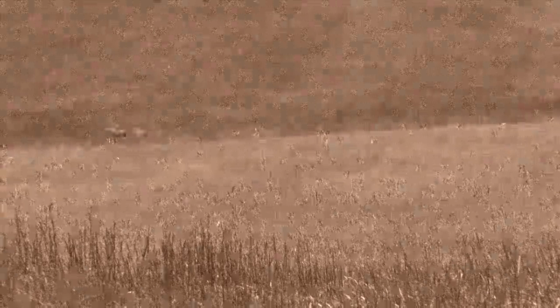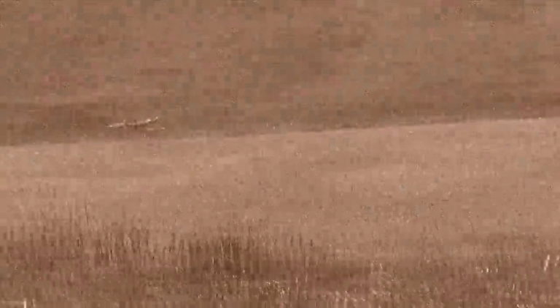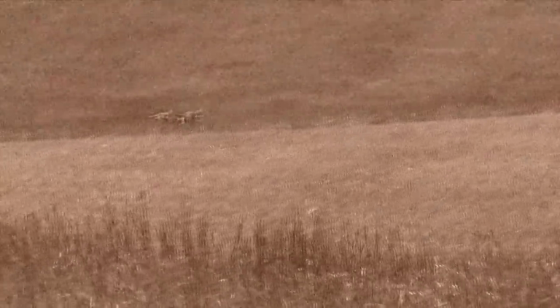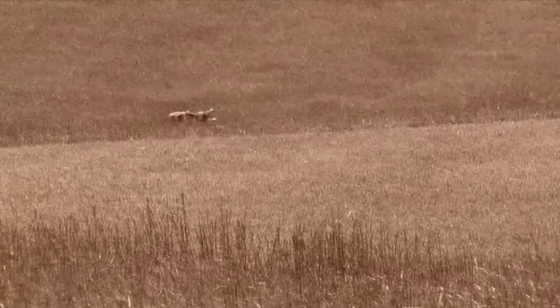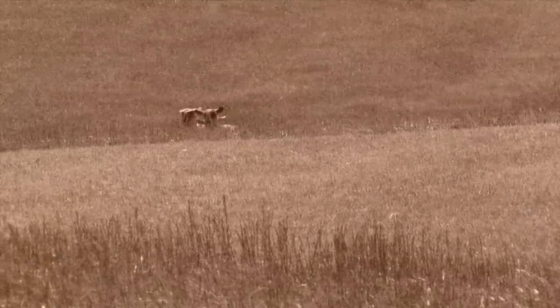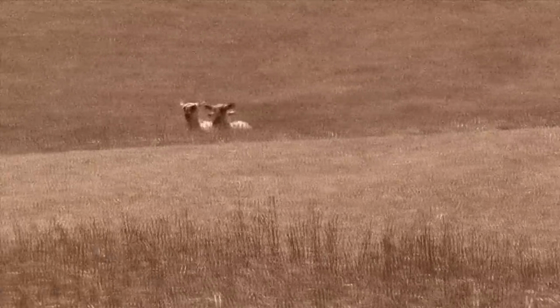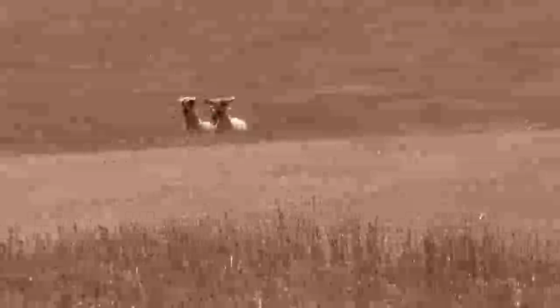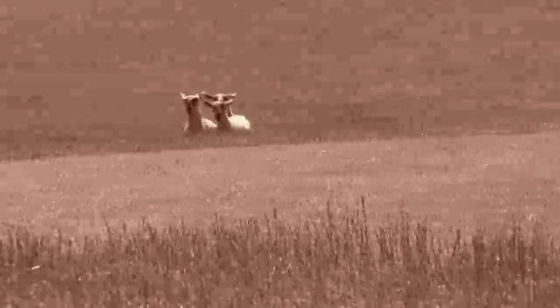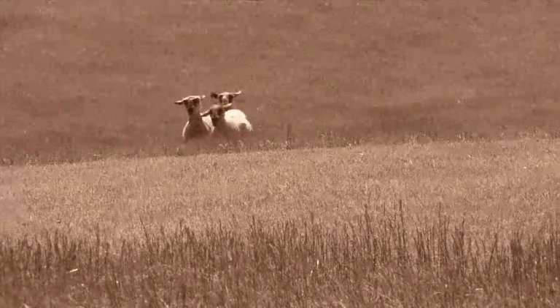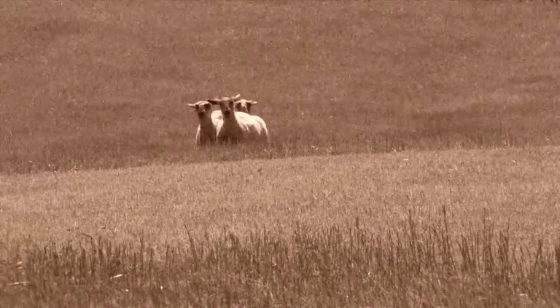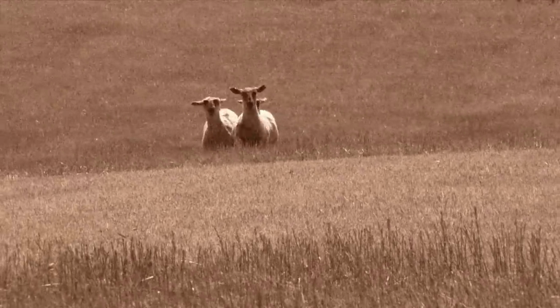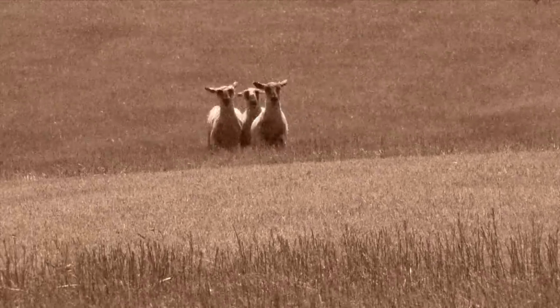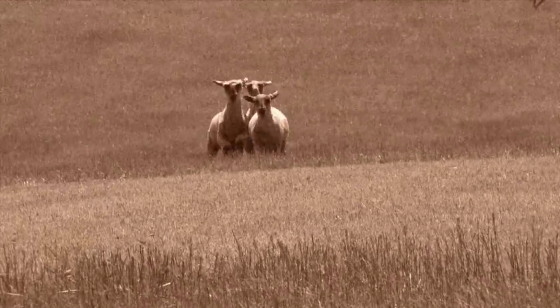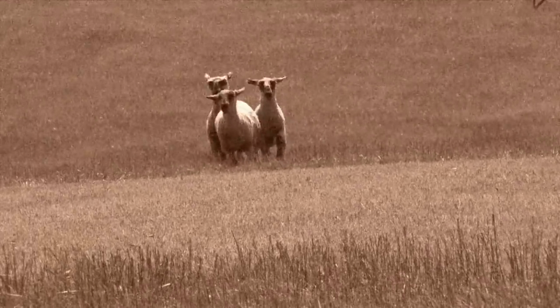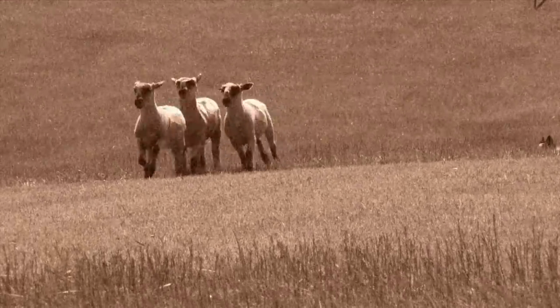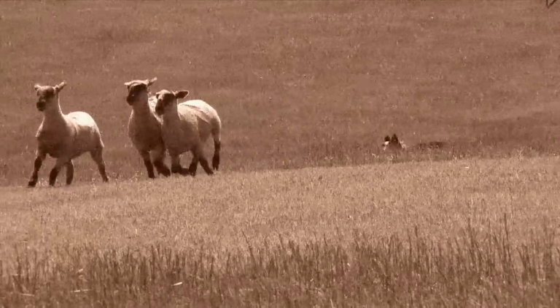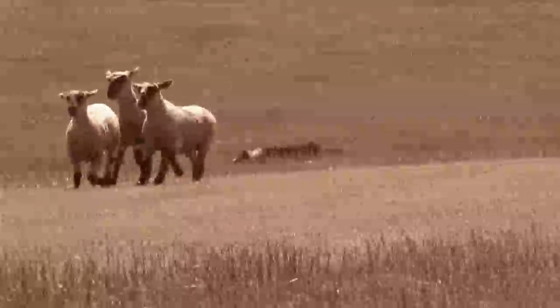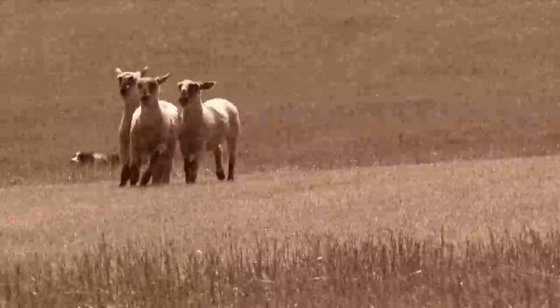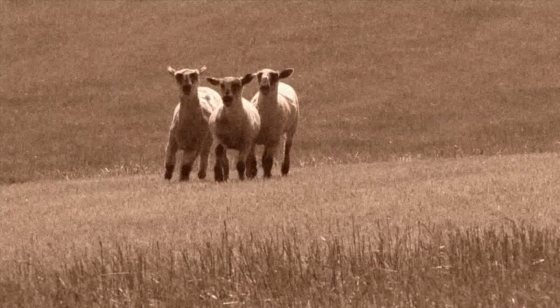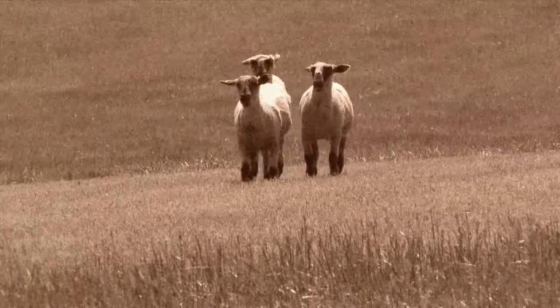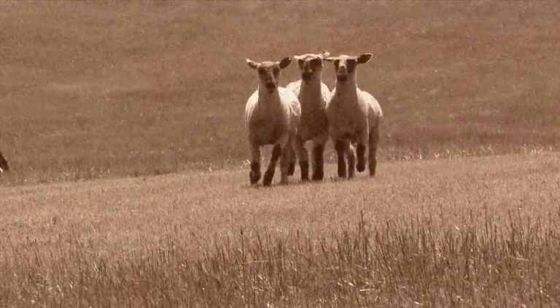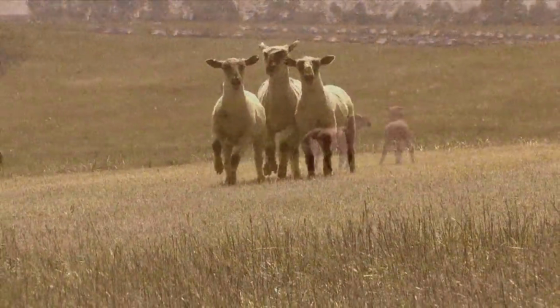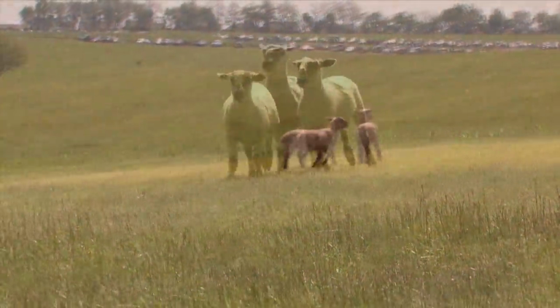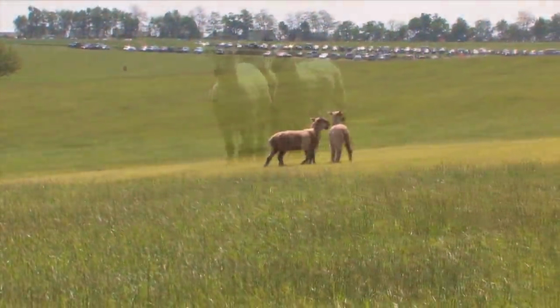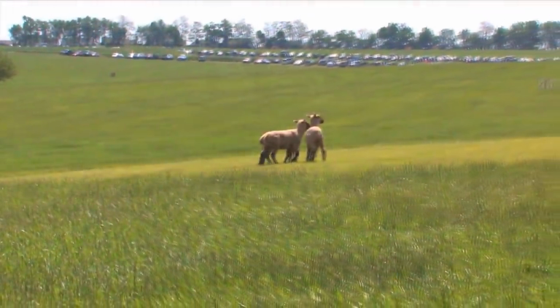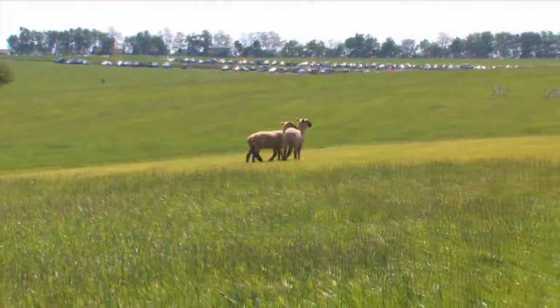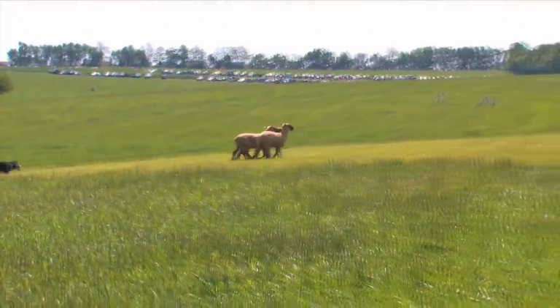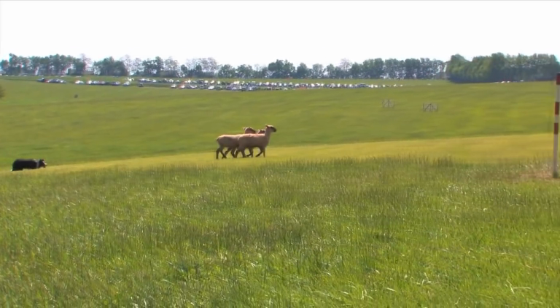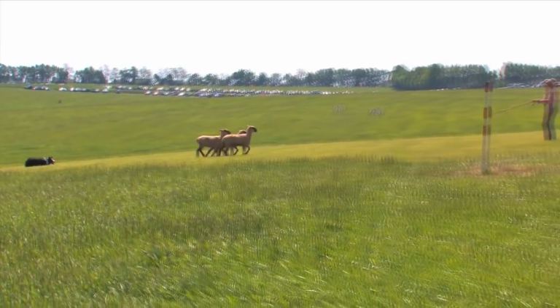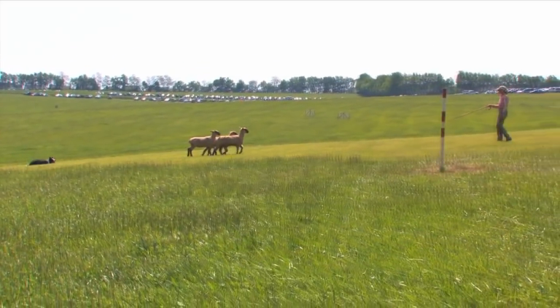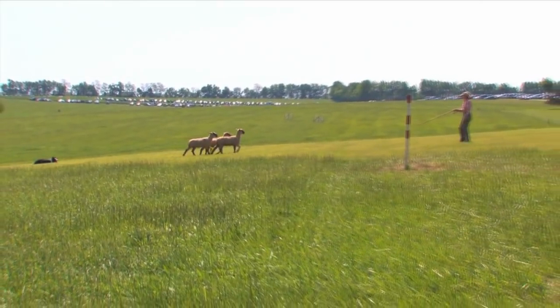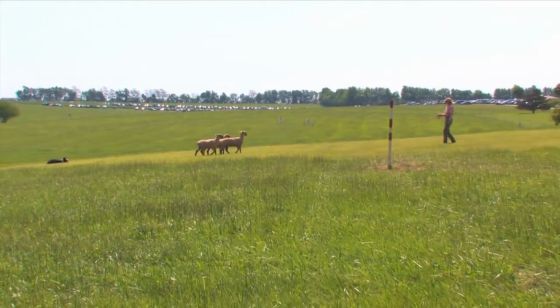As the years have gone by, sheepdog trials have evolved into keen competitions between the dog and handler teams. However, the original basic design of the International Sheepdog Society trial course was so well thought out that it remains the standard to this day.